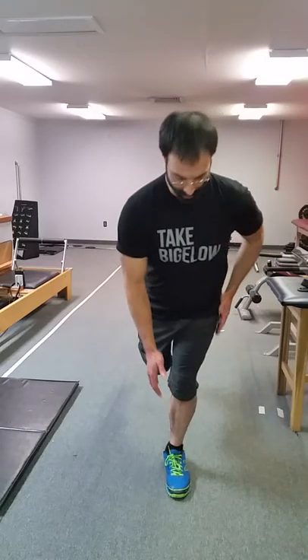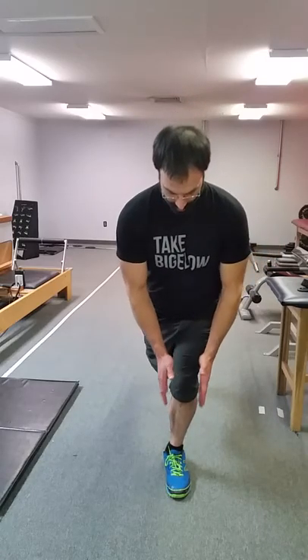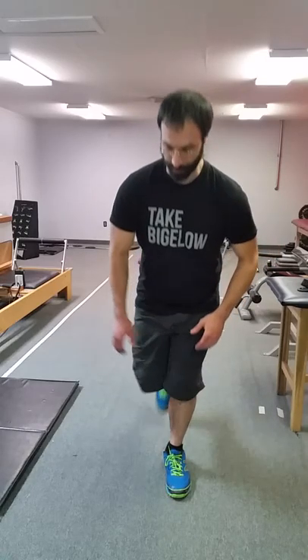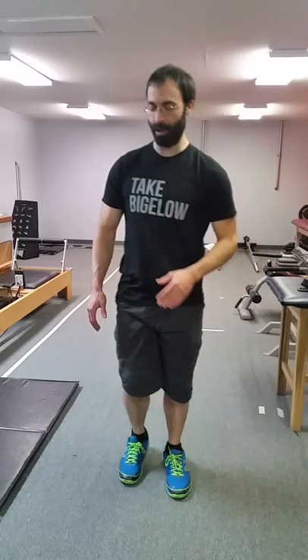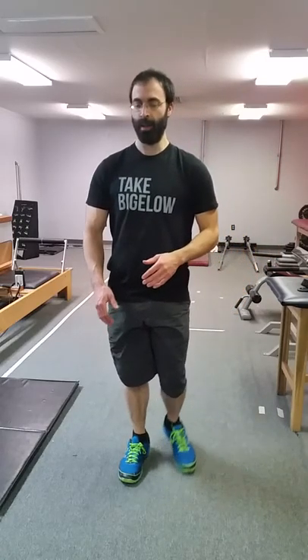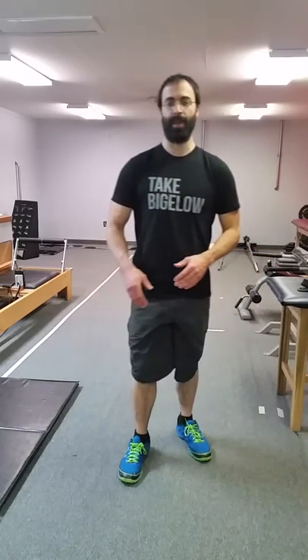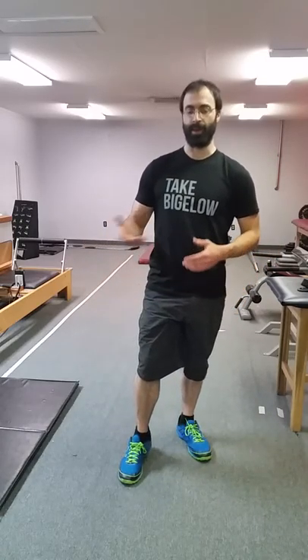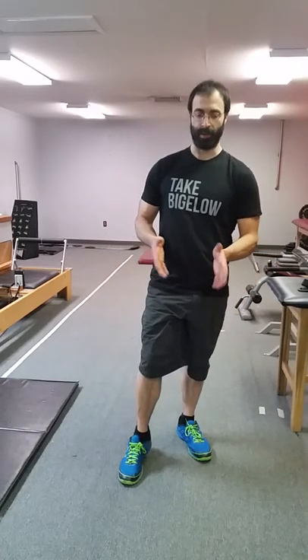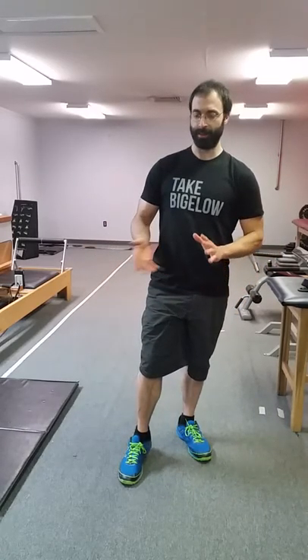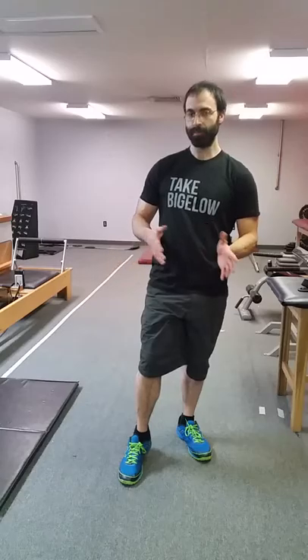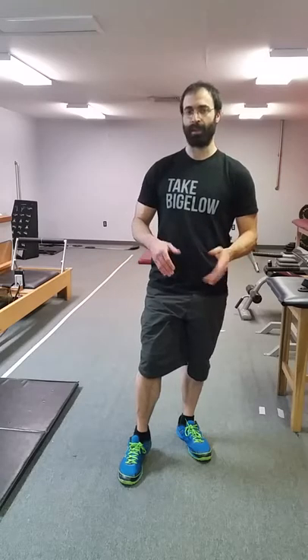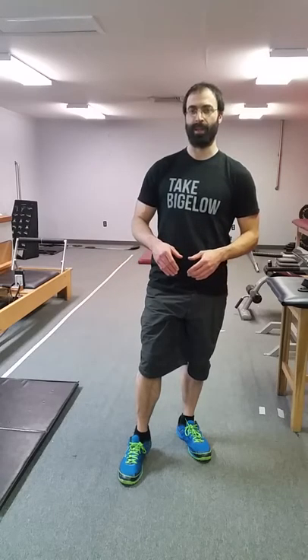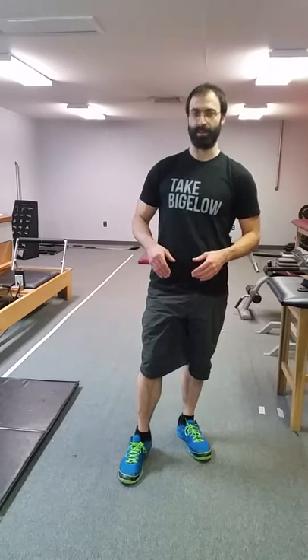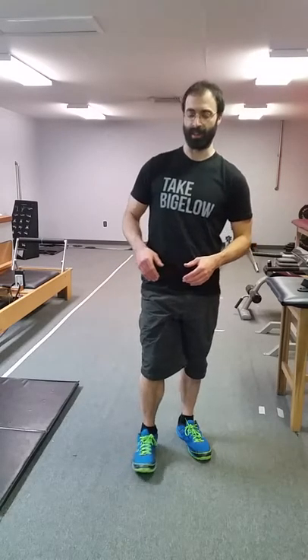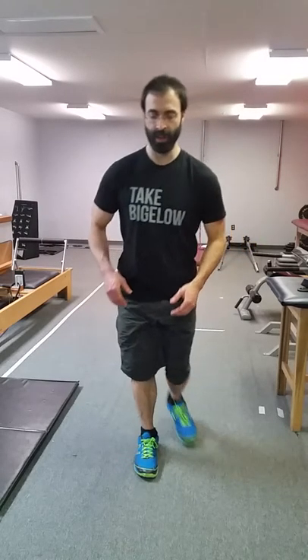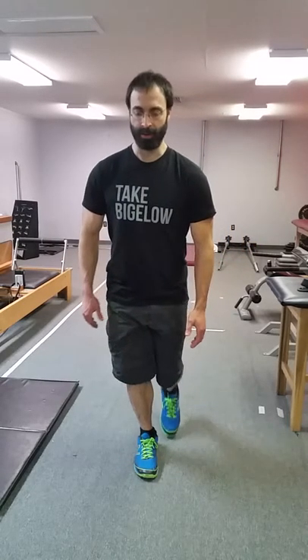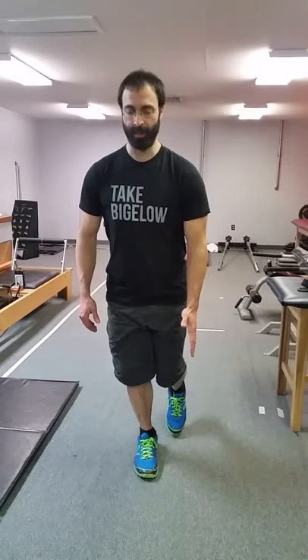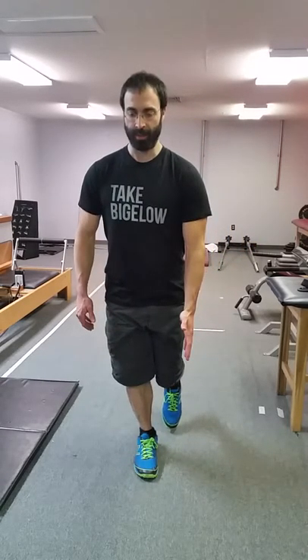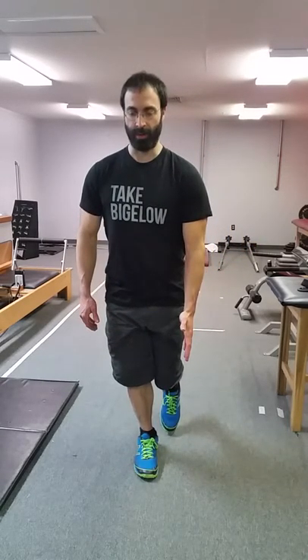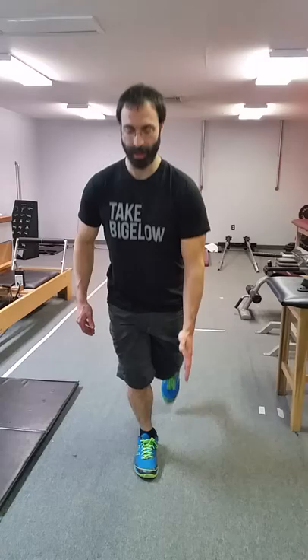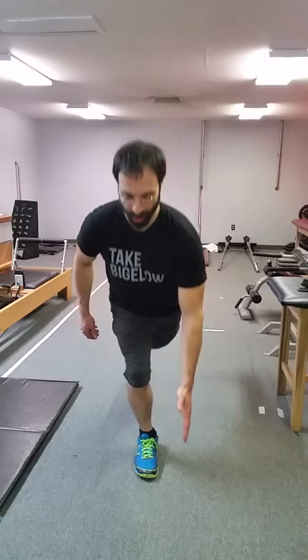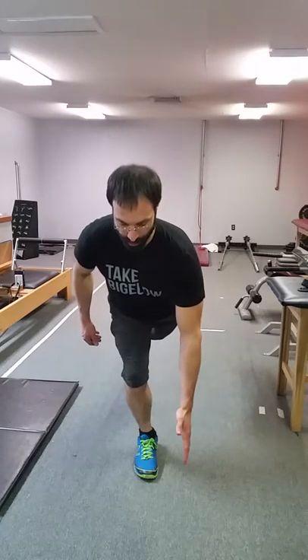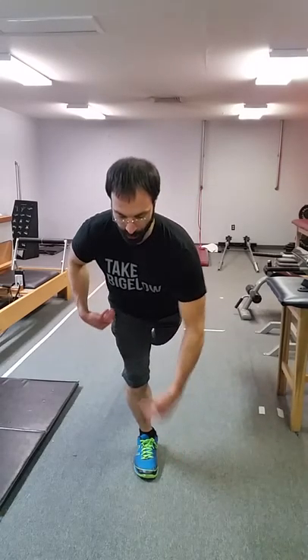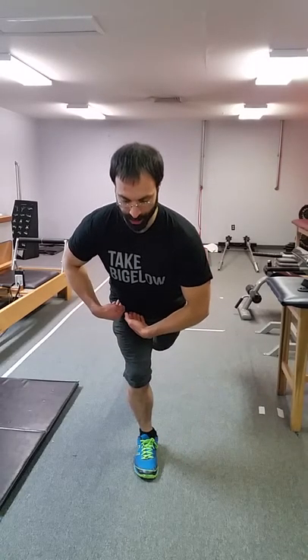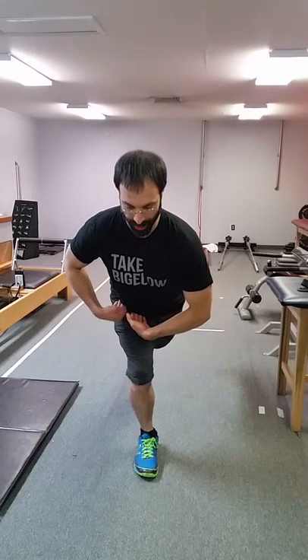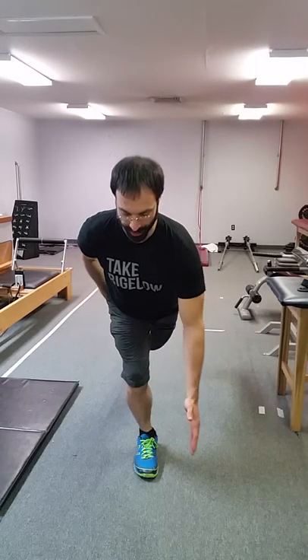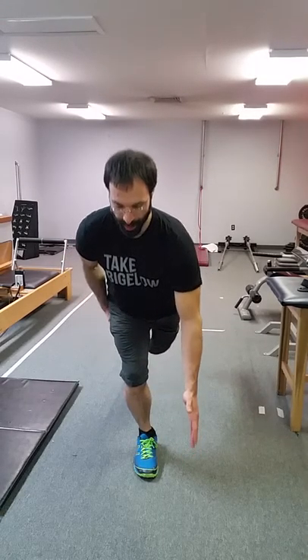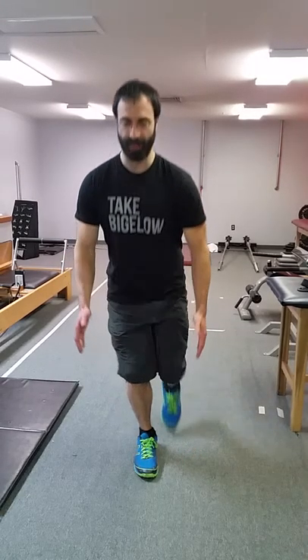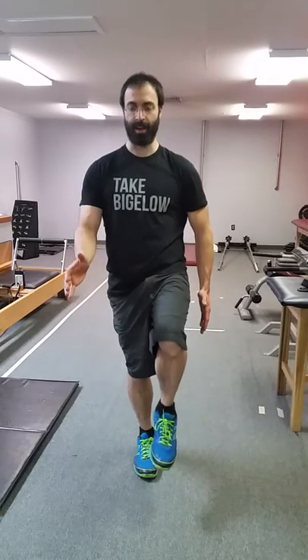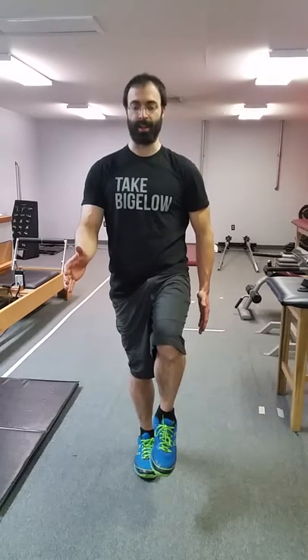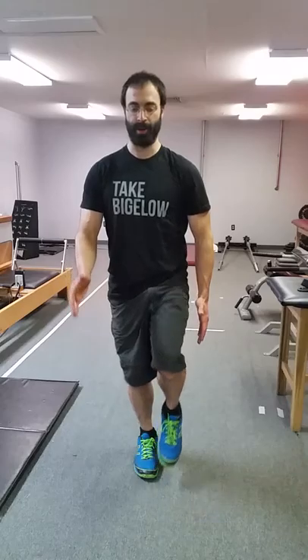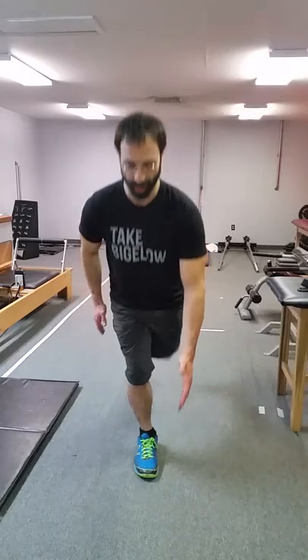On top of that, if we can pull that off, we can then progress to a single leg deadlift — staying on one foot, straight back with a forward reach, really sitting back into the hip and driving back out. Almost like a runner pose at the top.